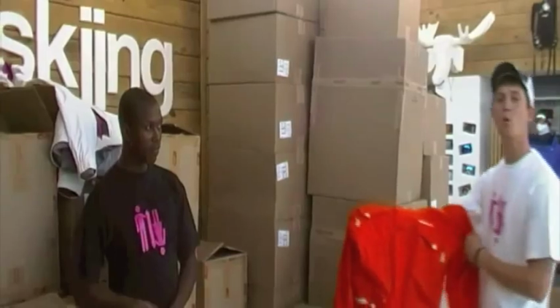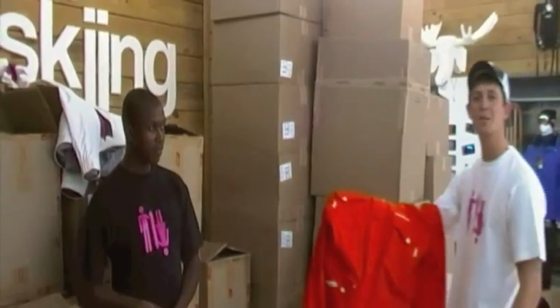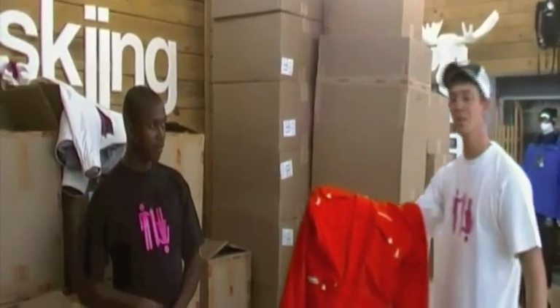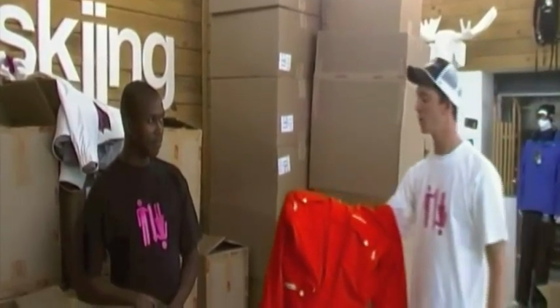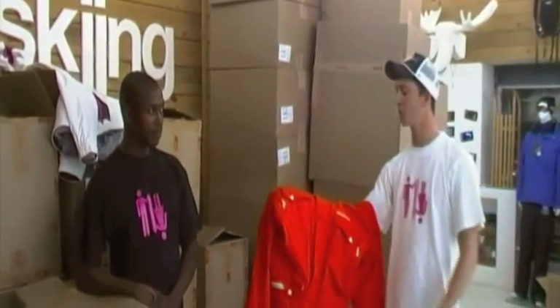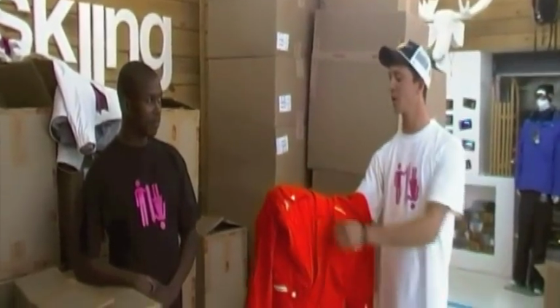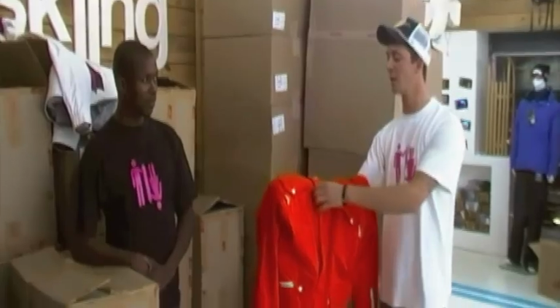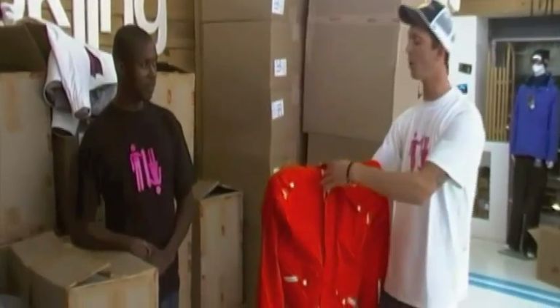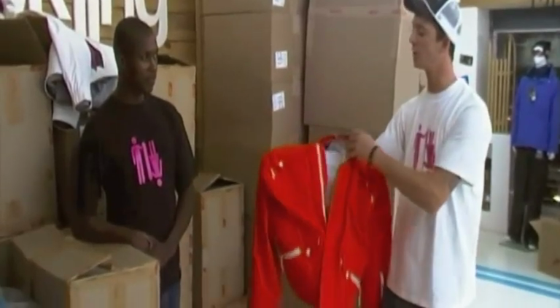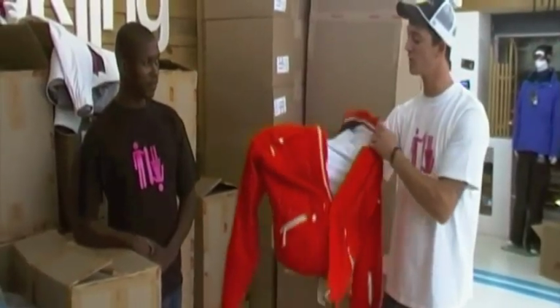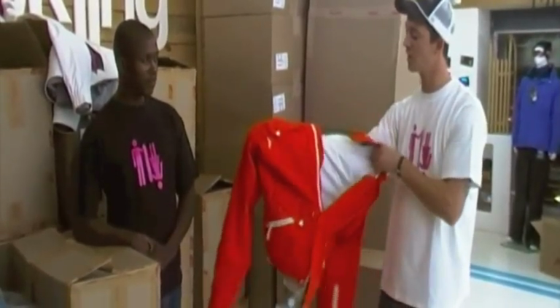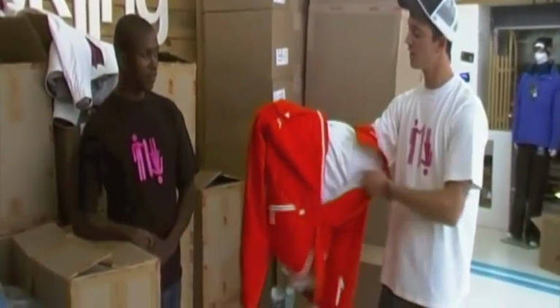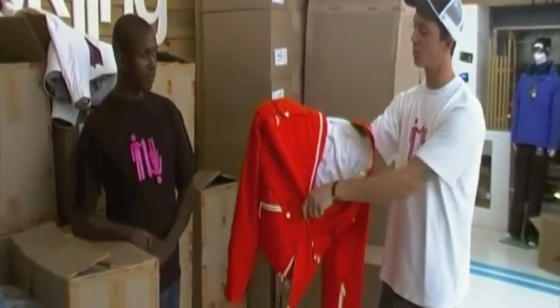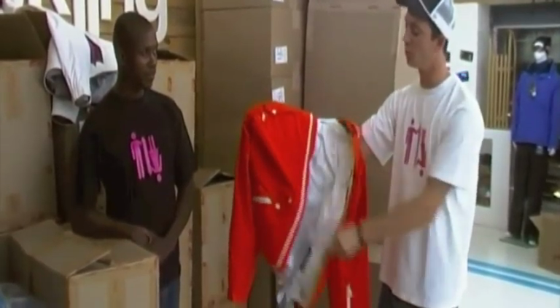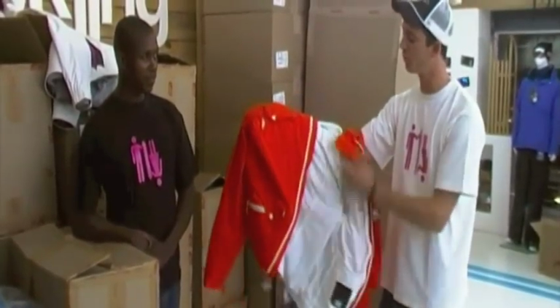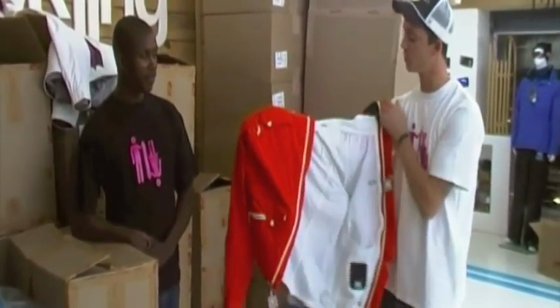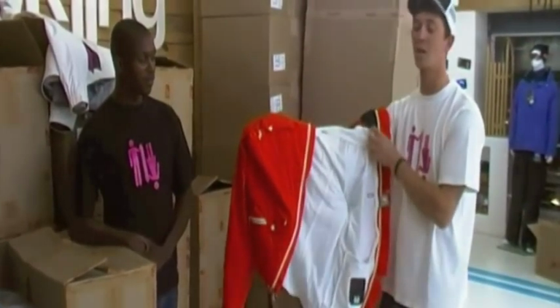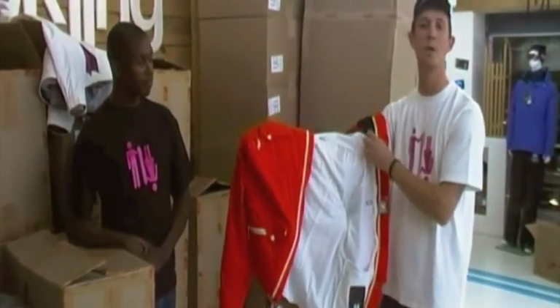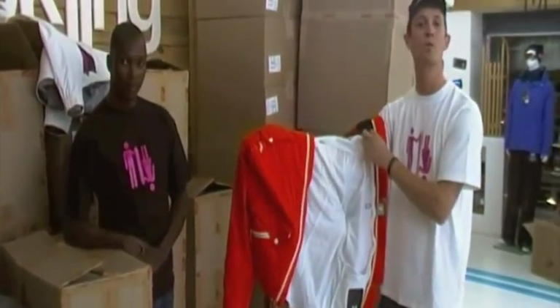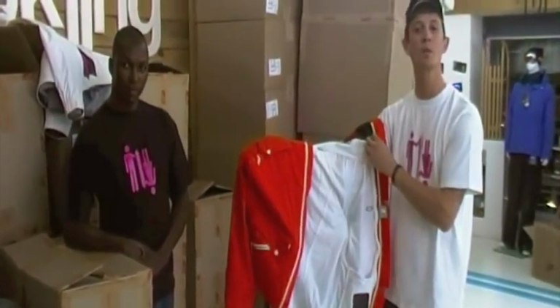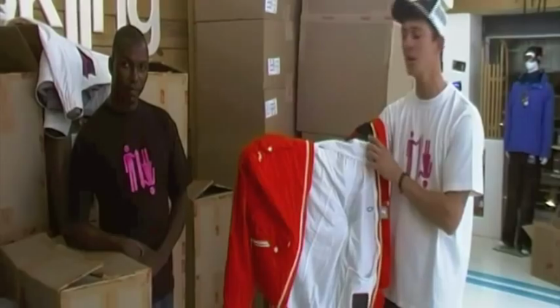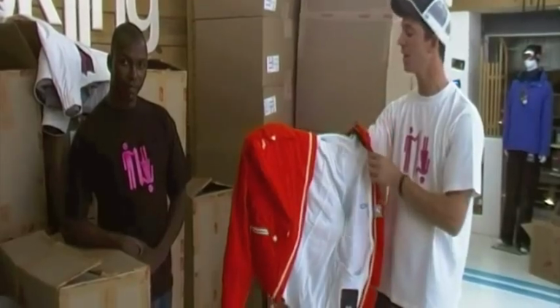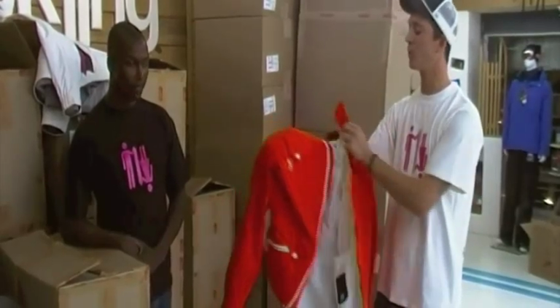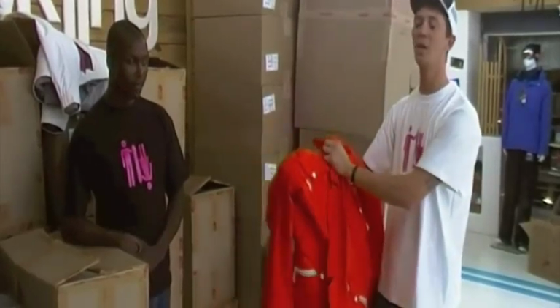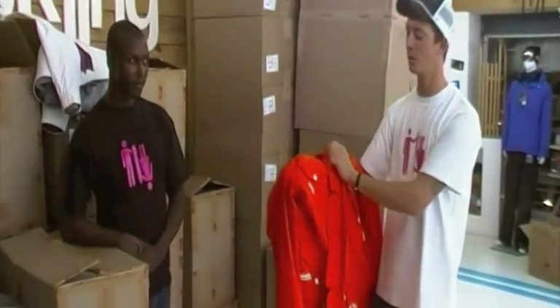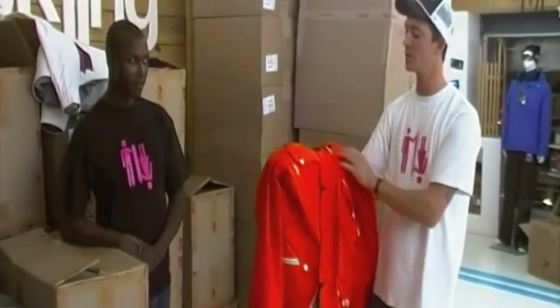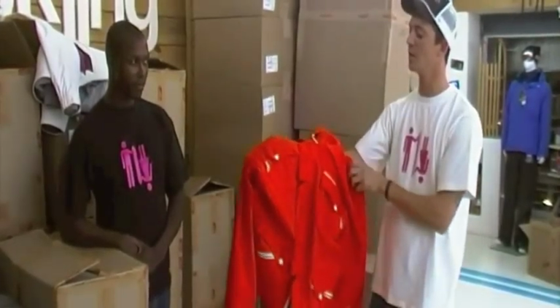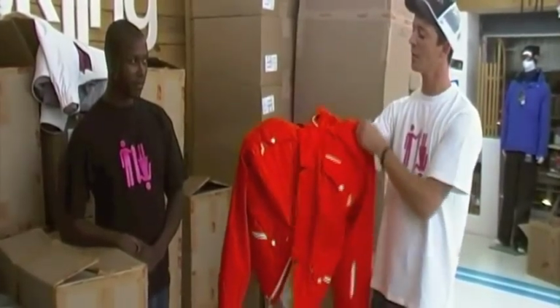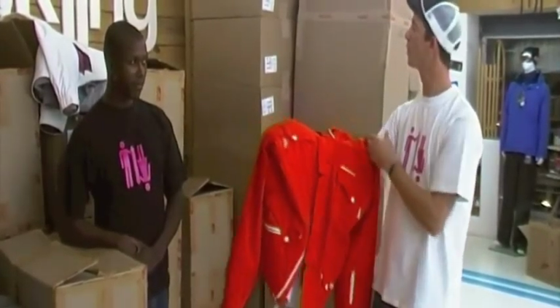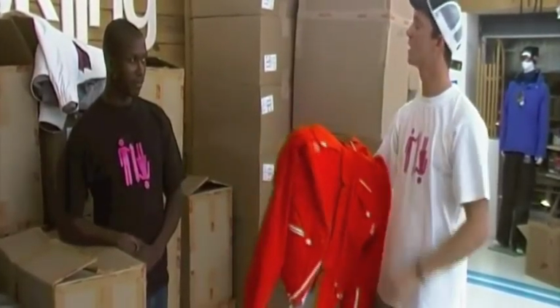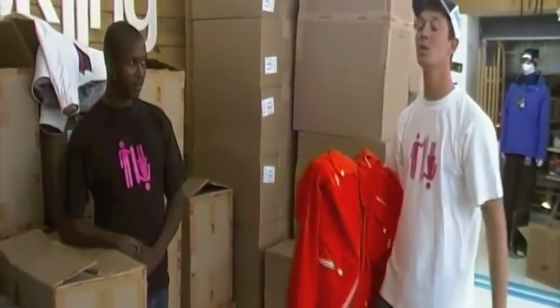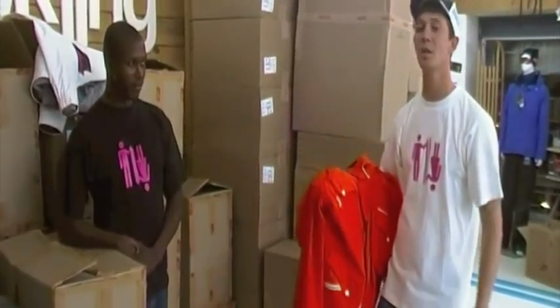For something brighter and more colorful, you can go for the Oakley jacket. It's got a removable fleece, which is great for on the slopes. We've also got a wide range of pants that you can come in and try on.